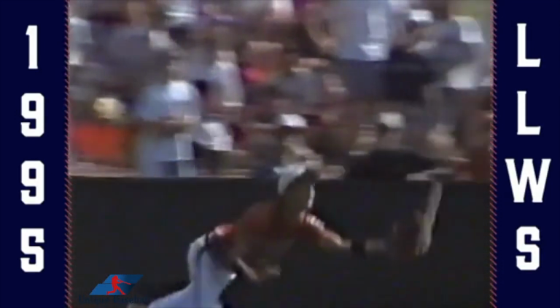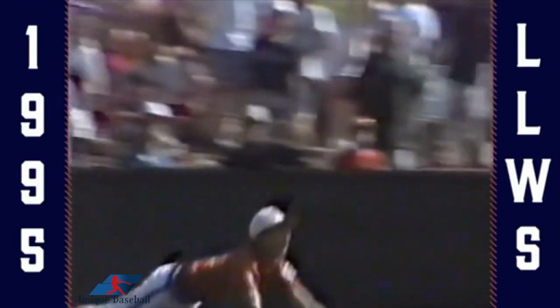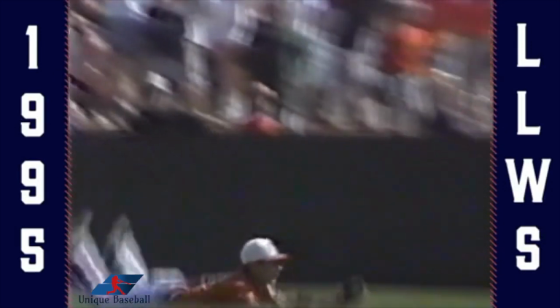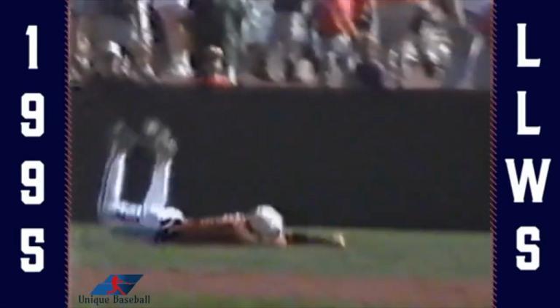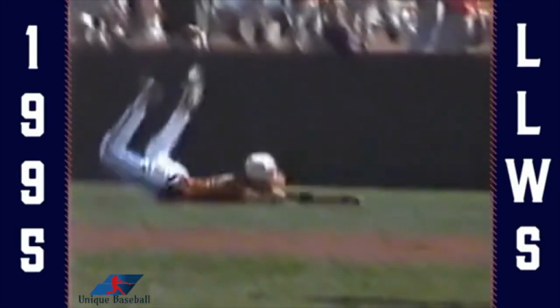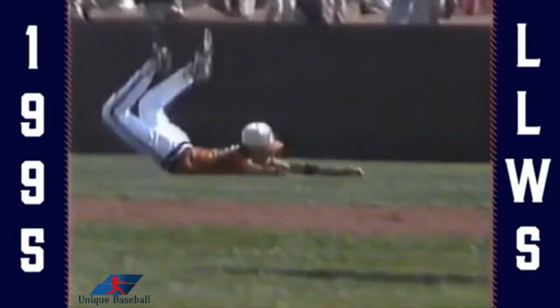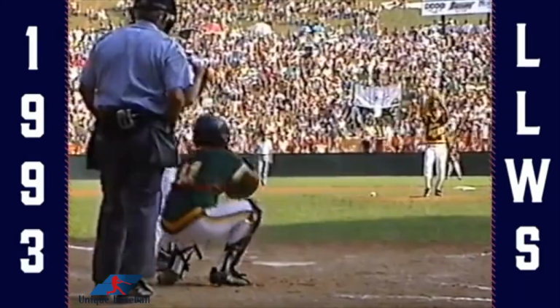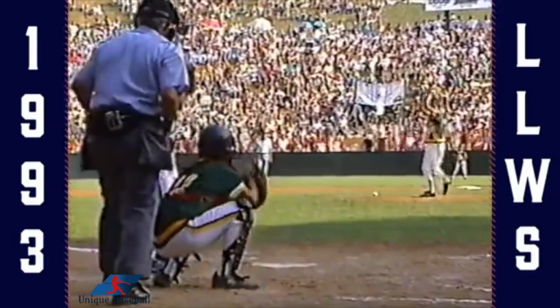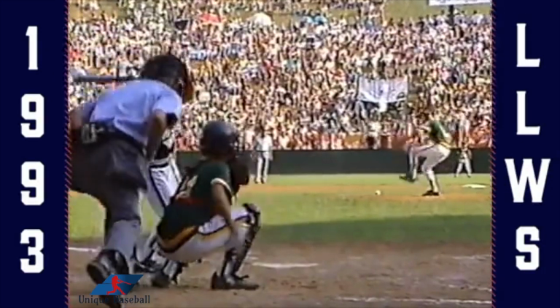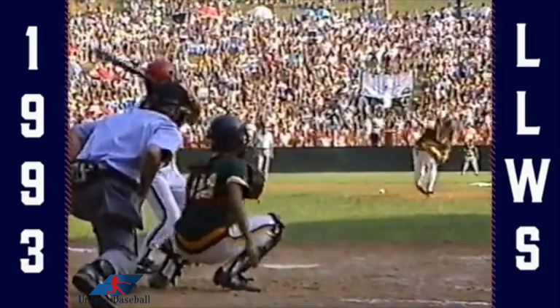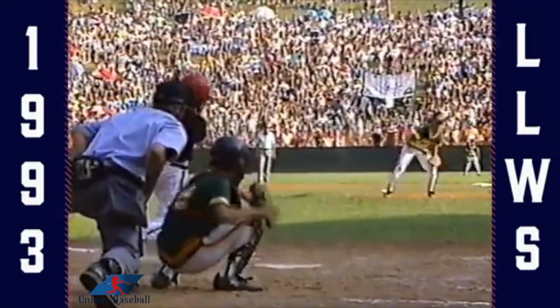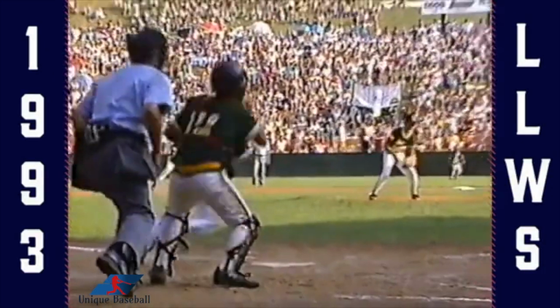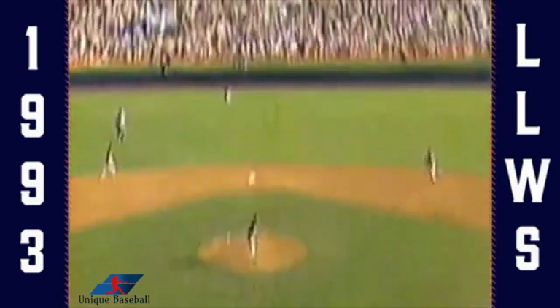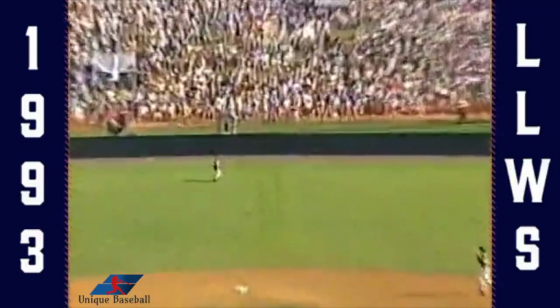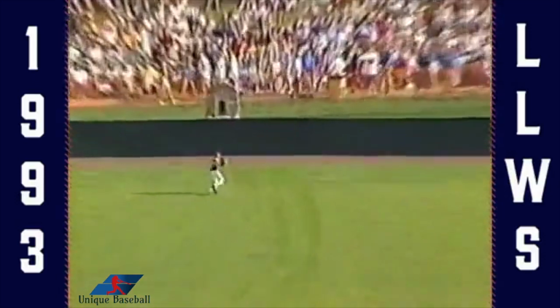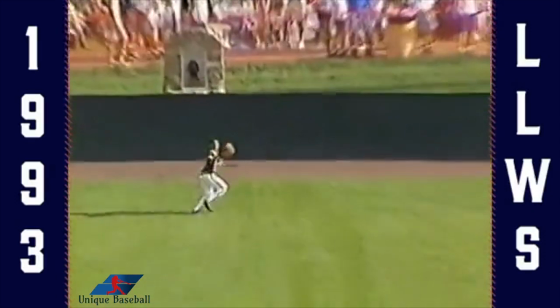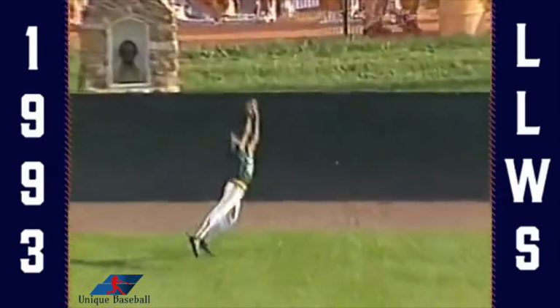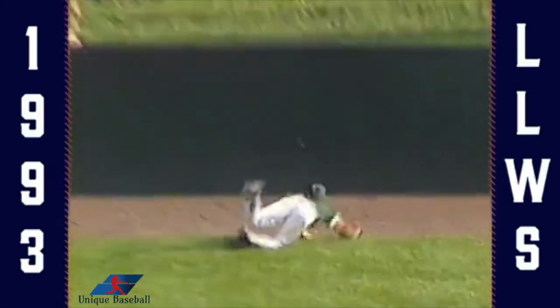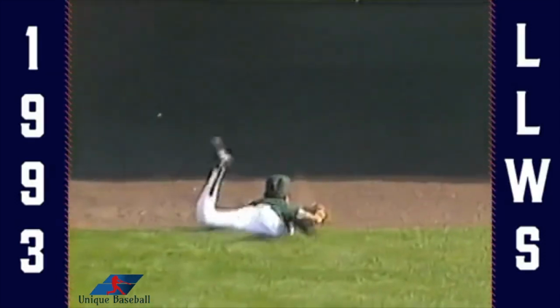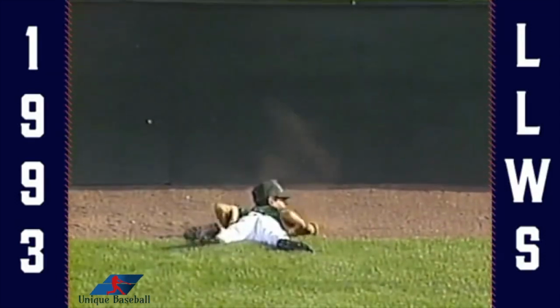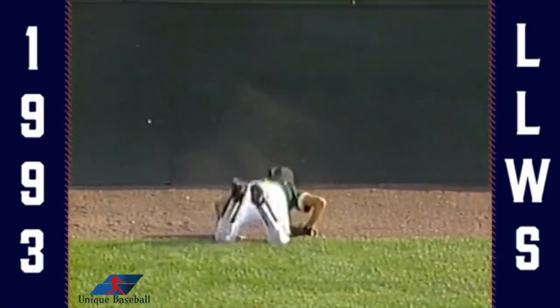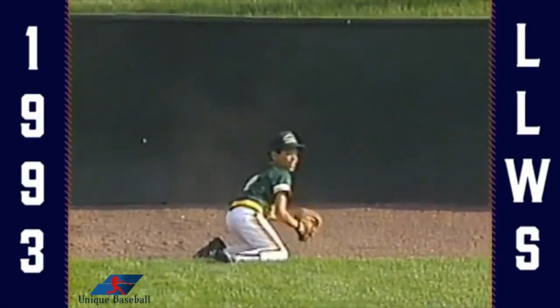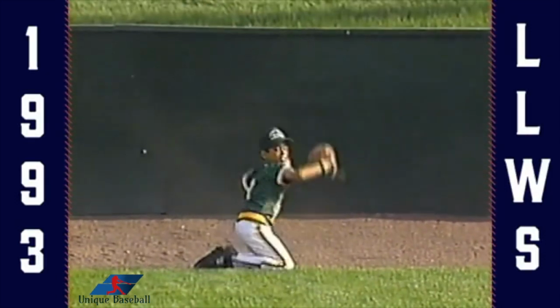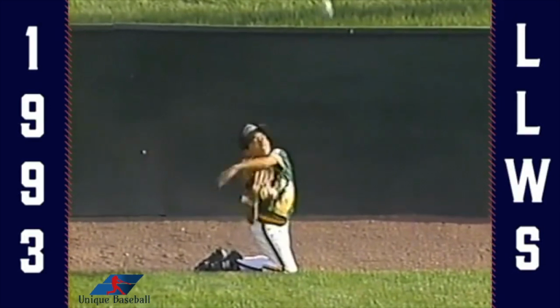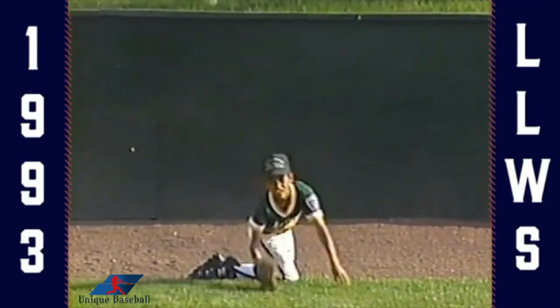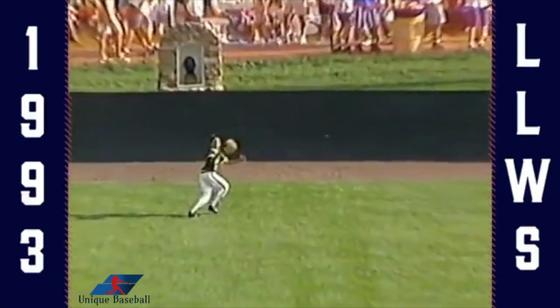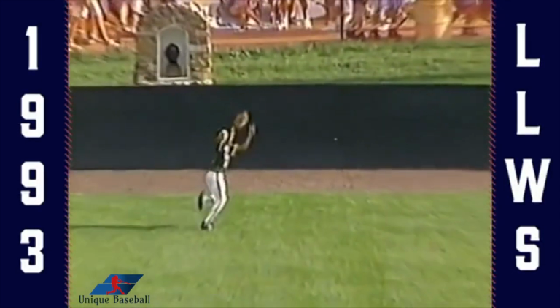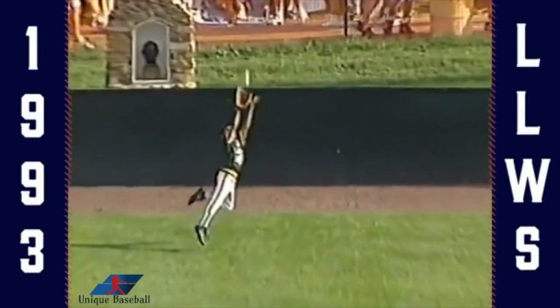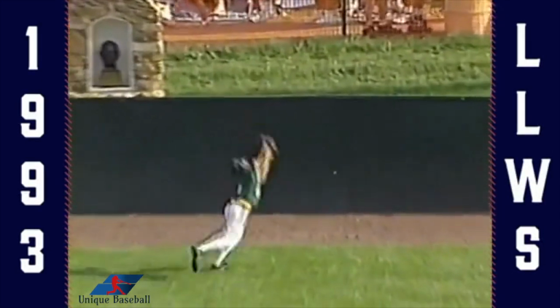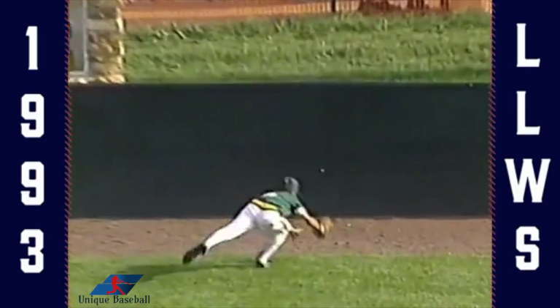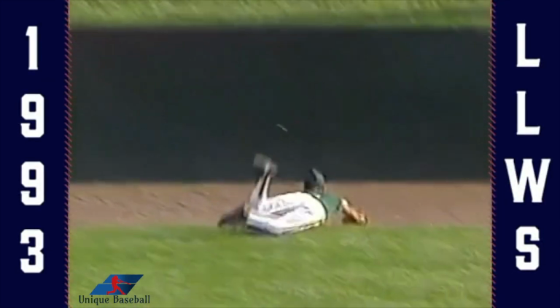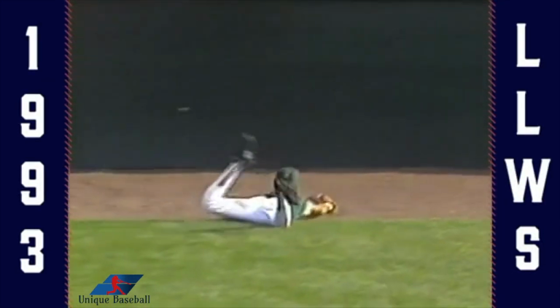These guys have been making tremendous plays for 12-year-old kids. He gets the banner and lifts it out to center field. What a catch by Saldana out there. The toughest play in baseball for a center fielder is the ball hit right at him.